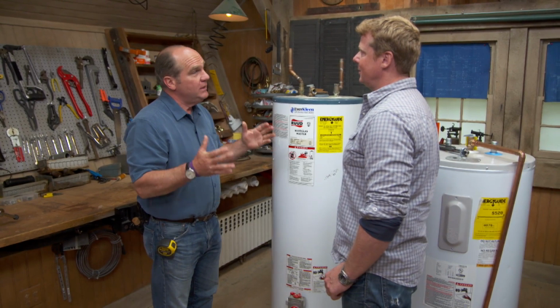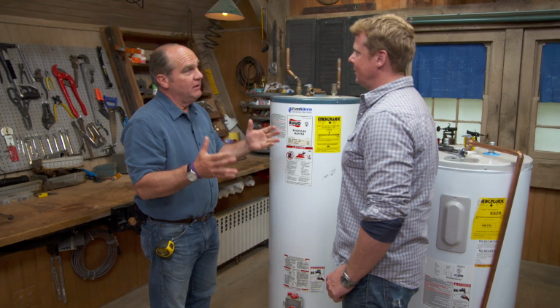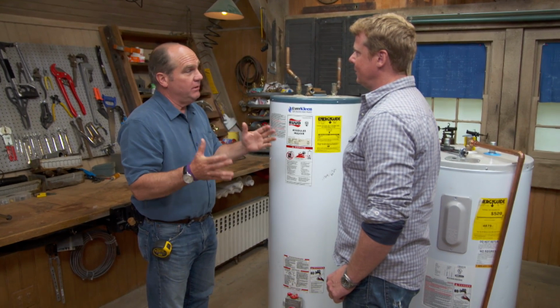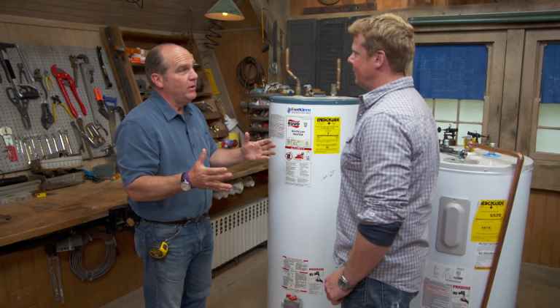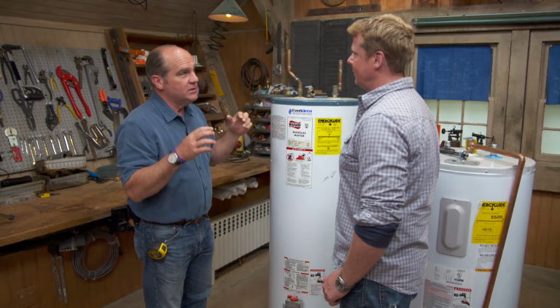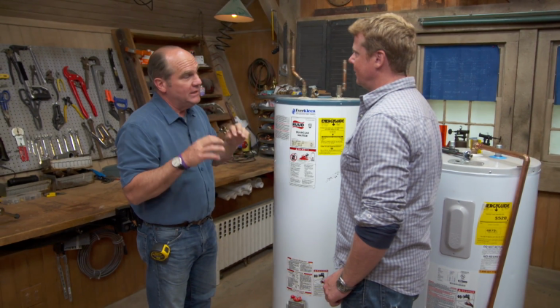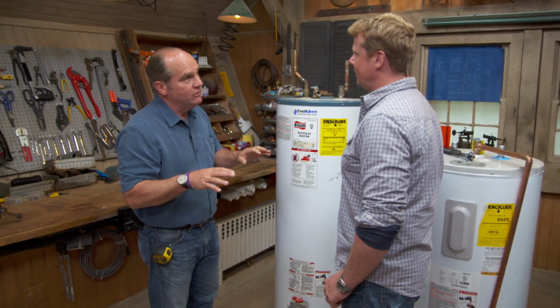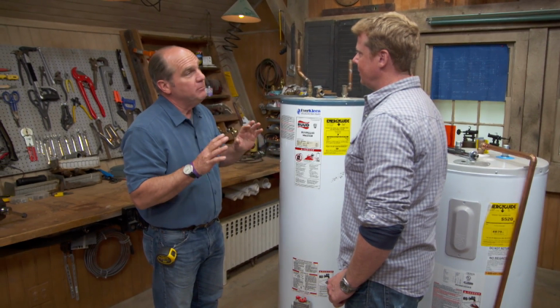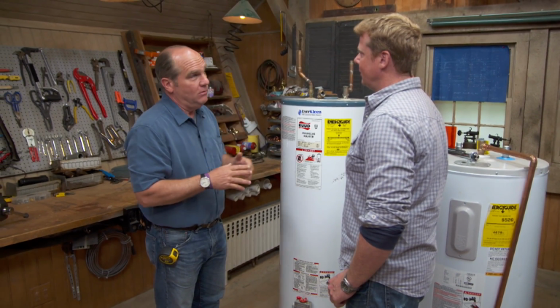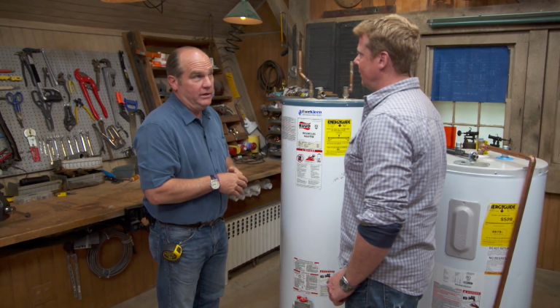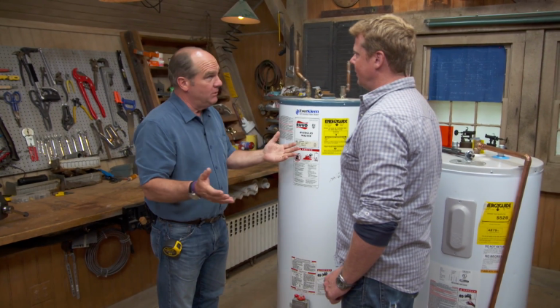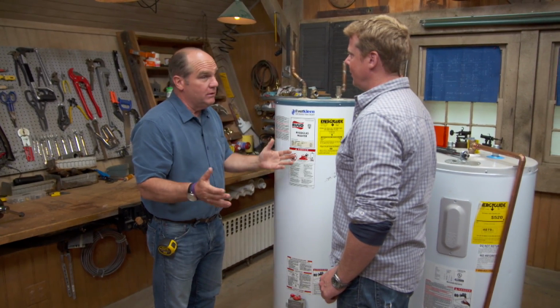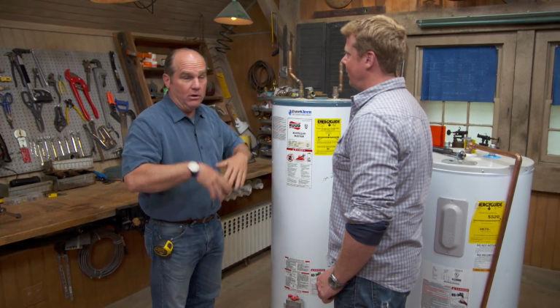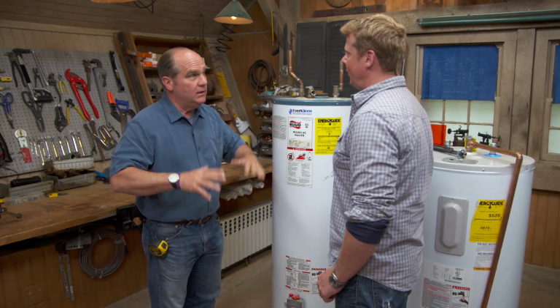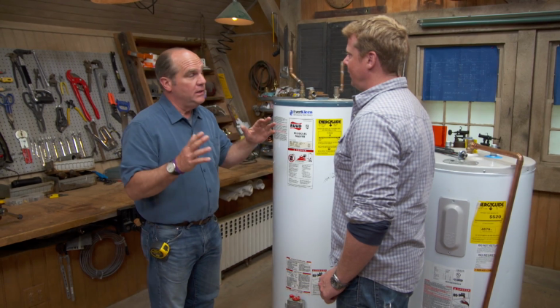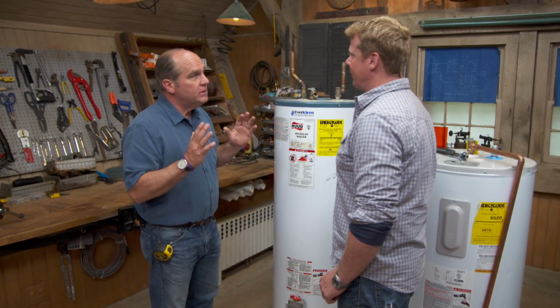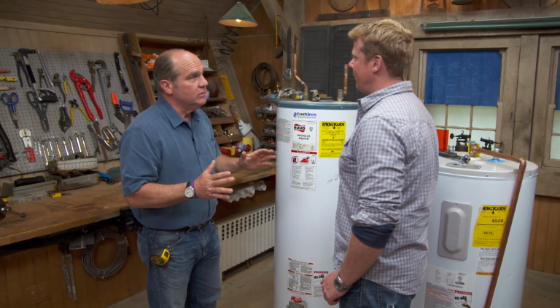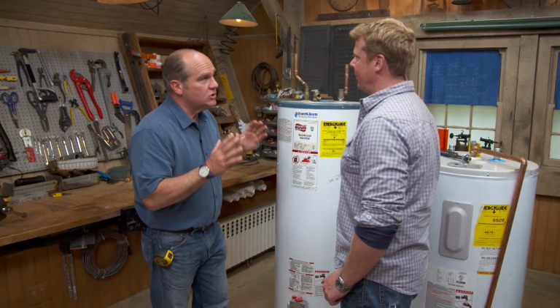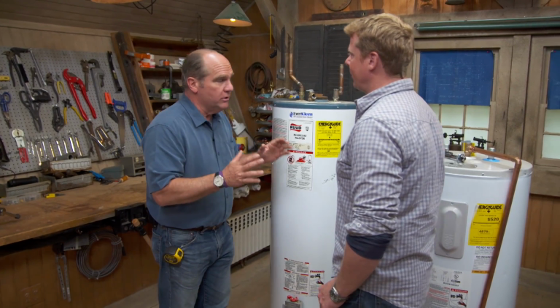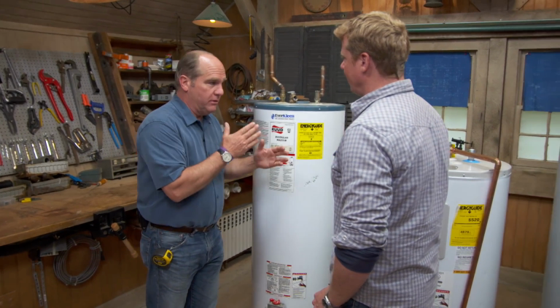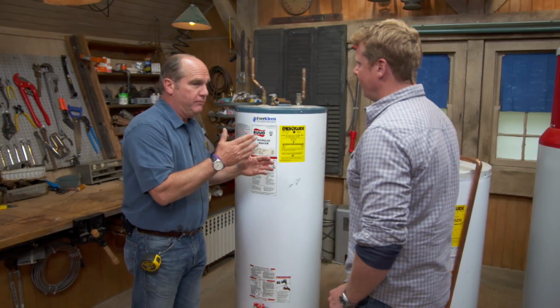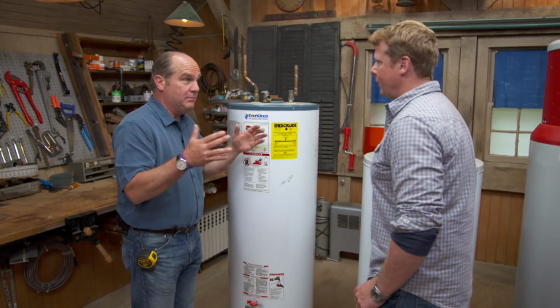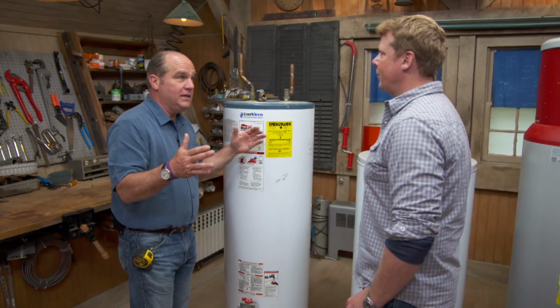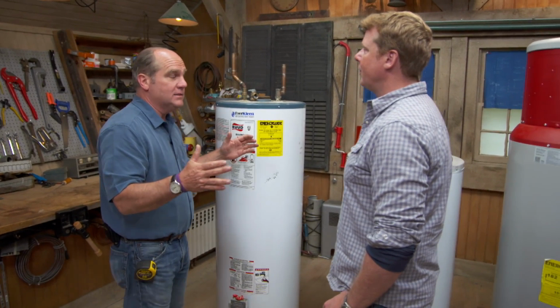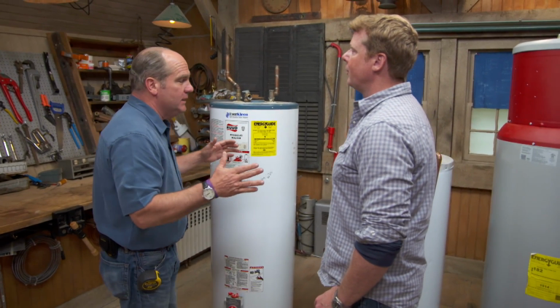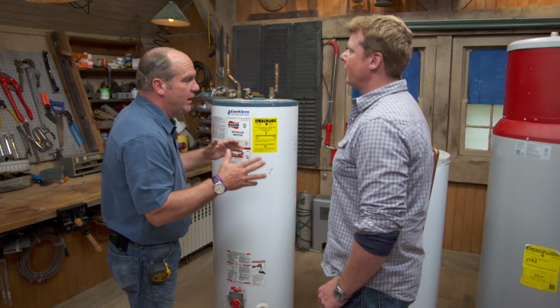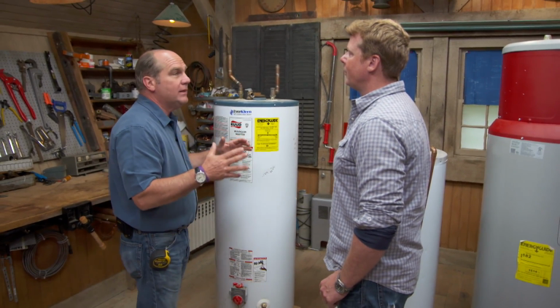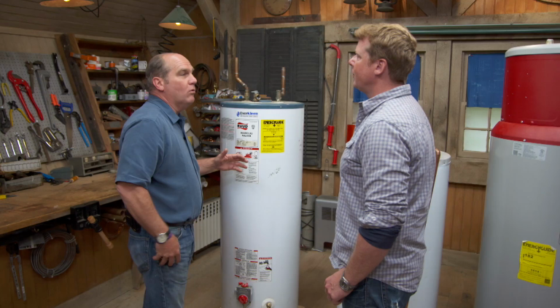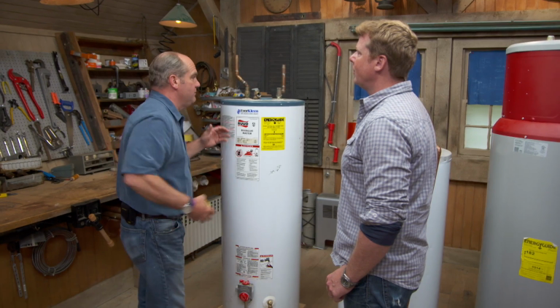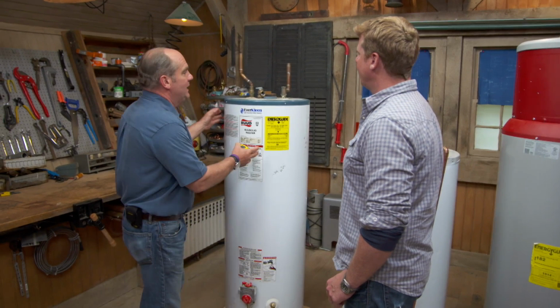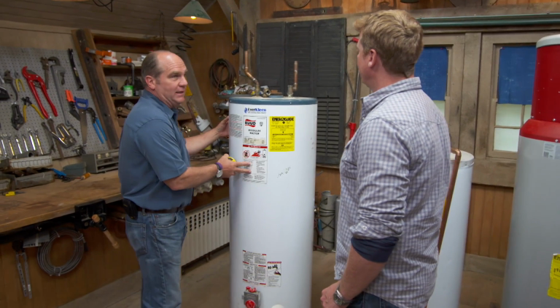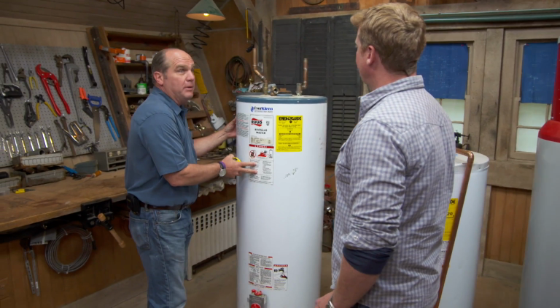What it is: the government's trying to find a way for us to use less energy for making hot water. Everybody's got a water heater and they're on all day long. So what they're doing in the smaller units — up to 30, 40, and up to 50 gallons — is making them more energy efficient by insulating them better.